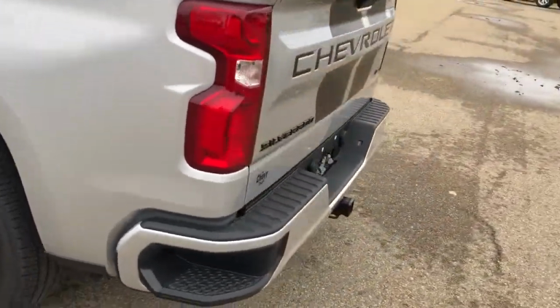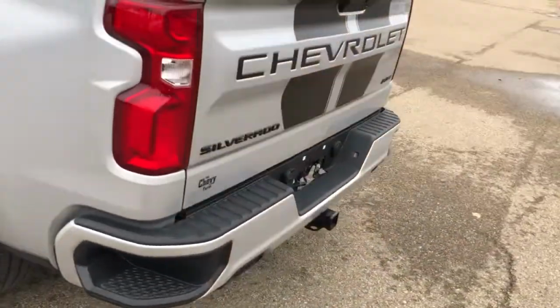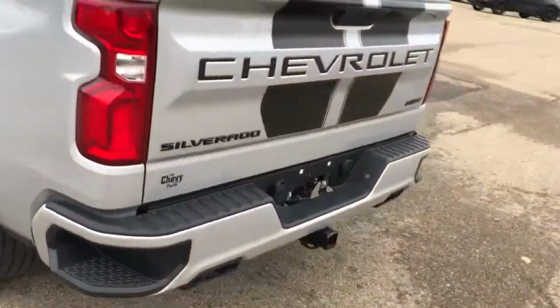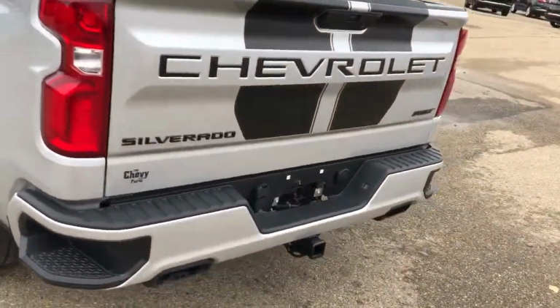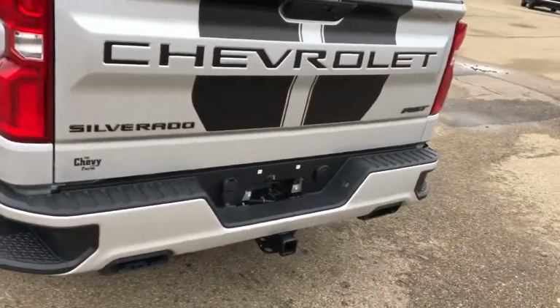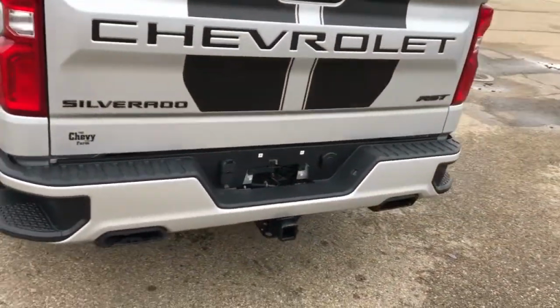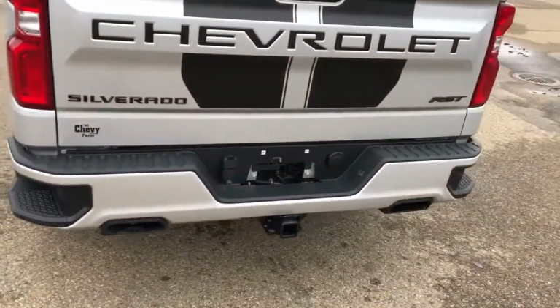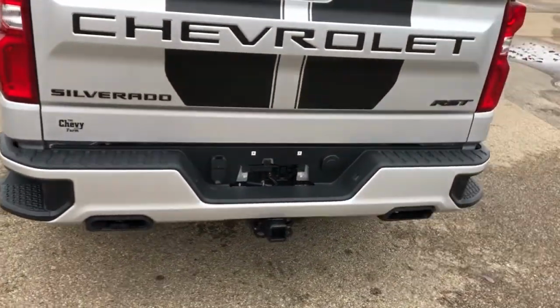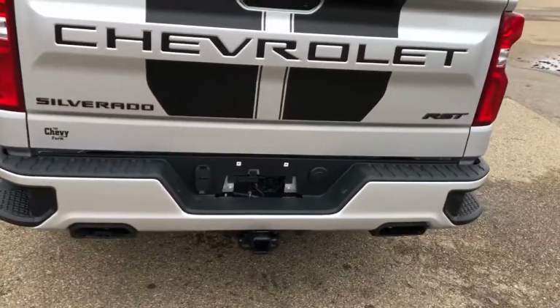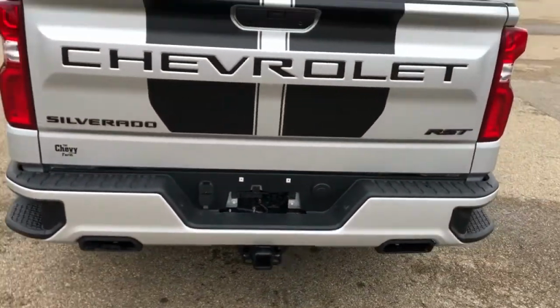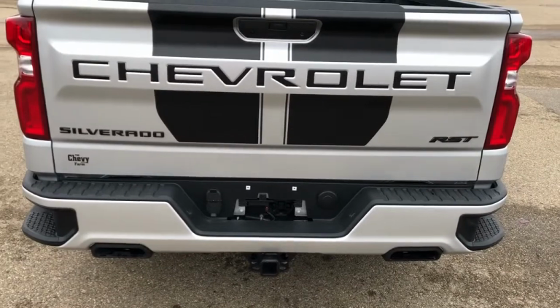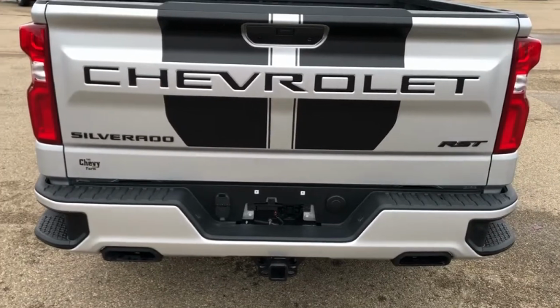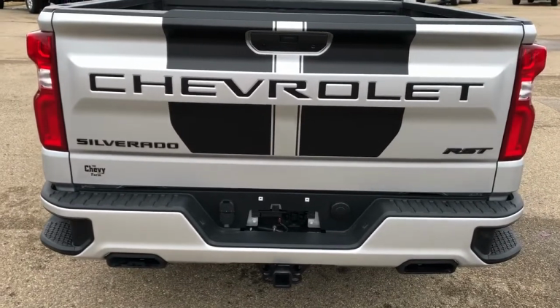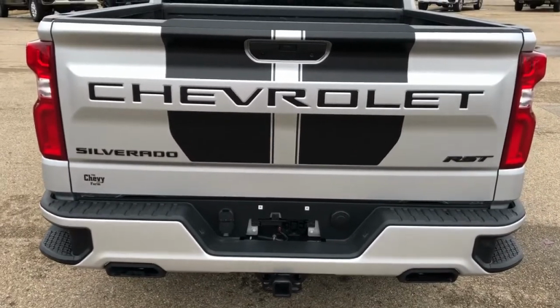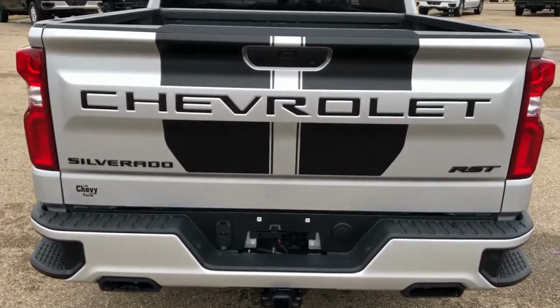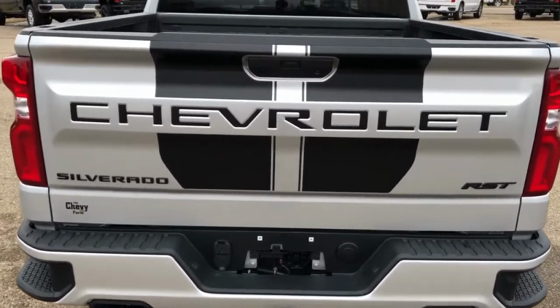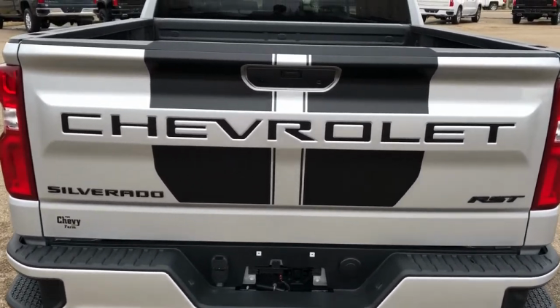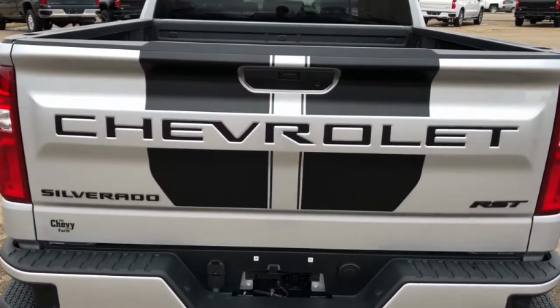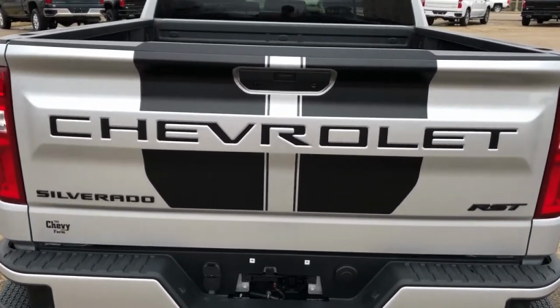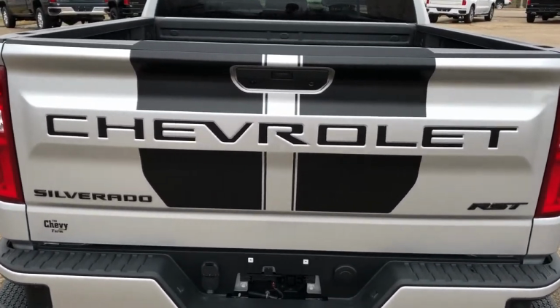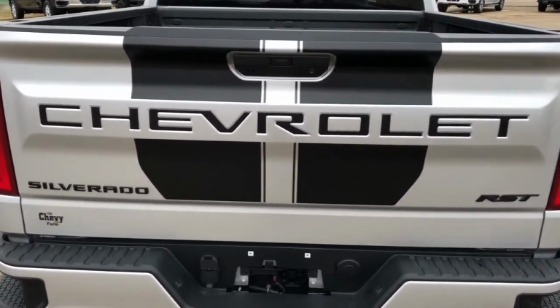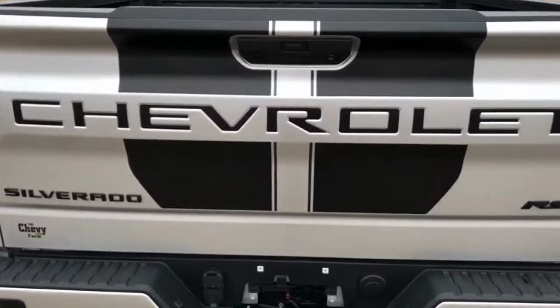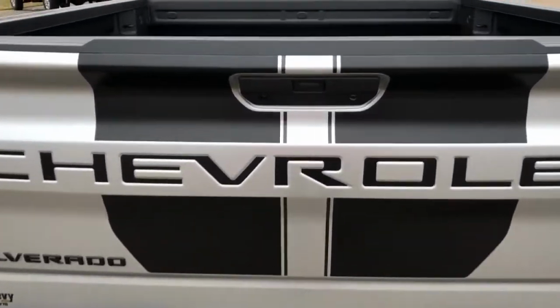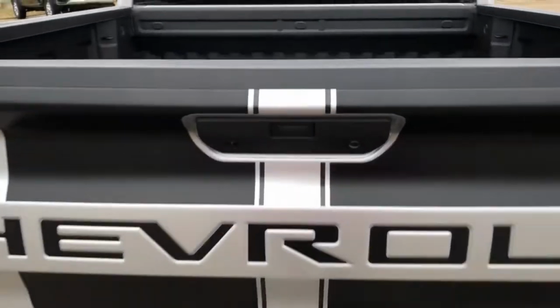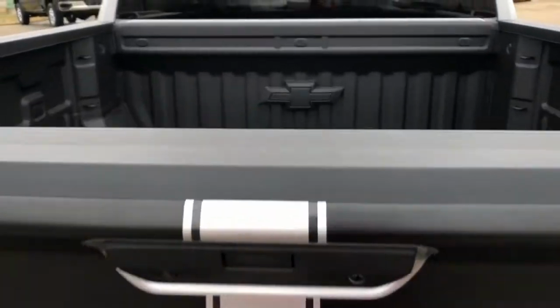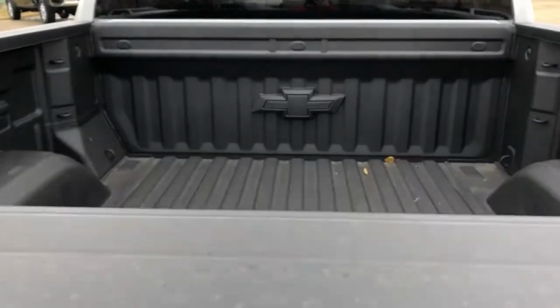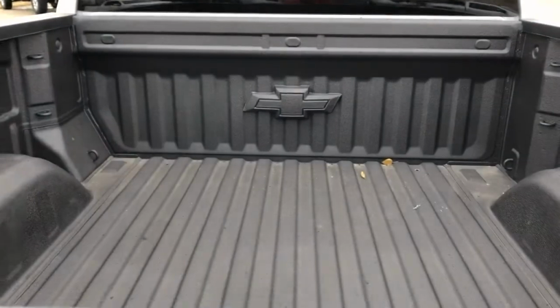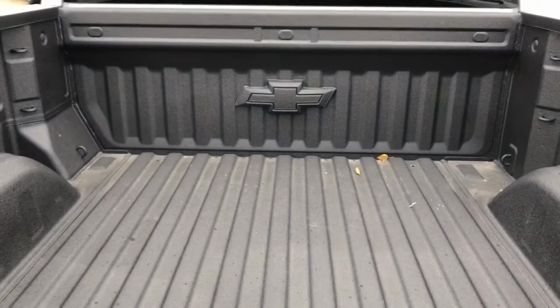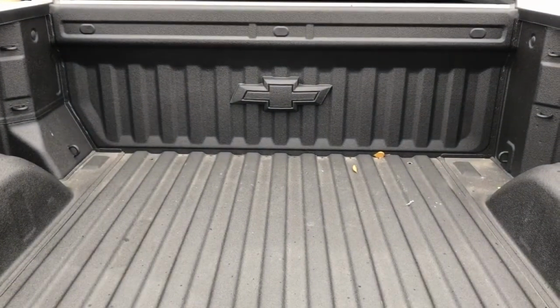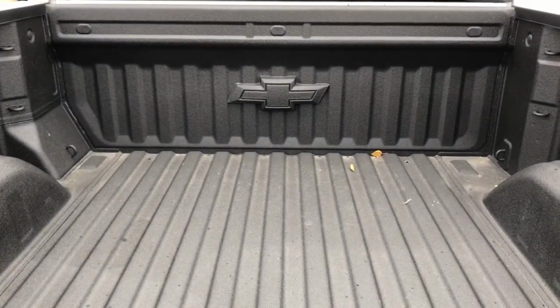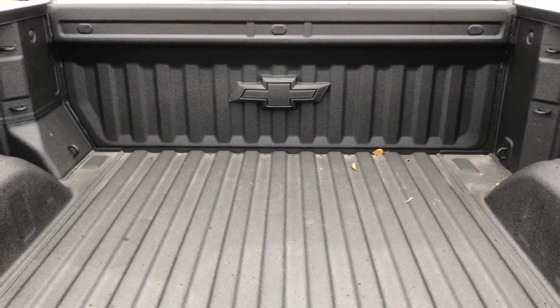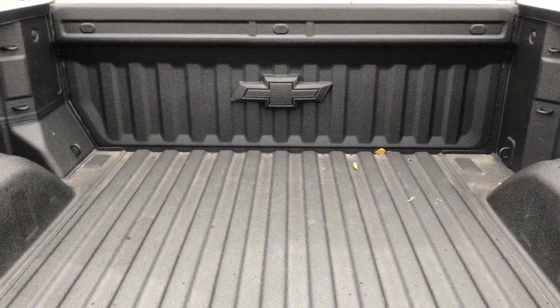Then around to the back we have our paint match rear bumper with bumper steps, dual exhaust, hitch, Chevrolet and RST badging, as well as a full-line truck bed with Chevrolet badge at the front.